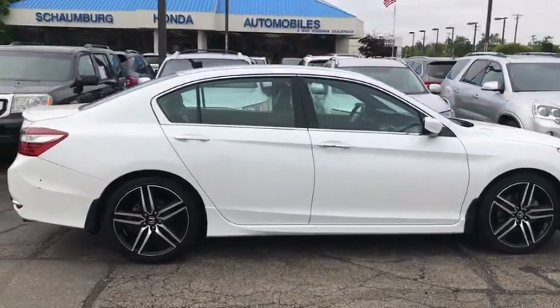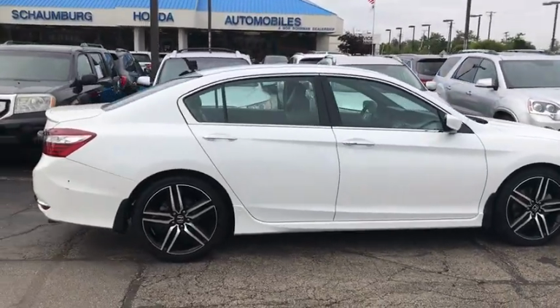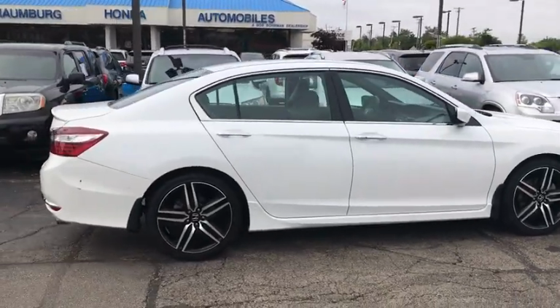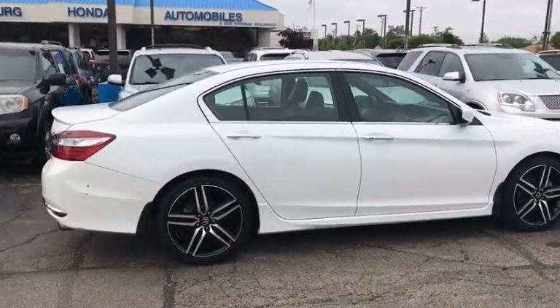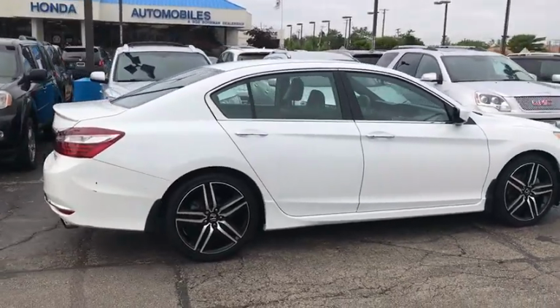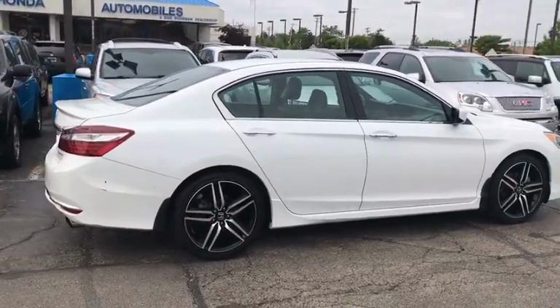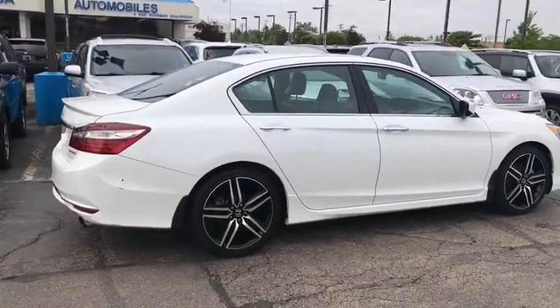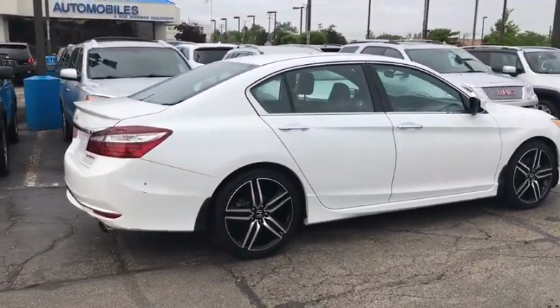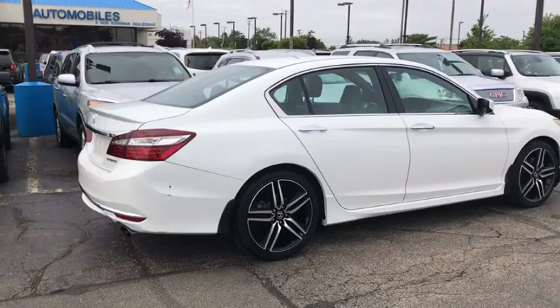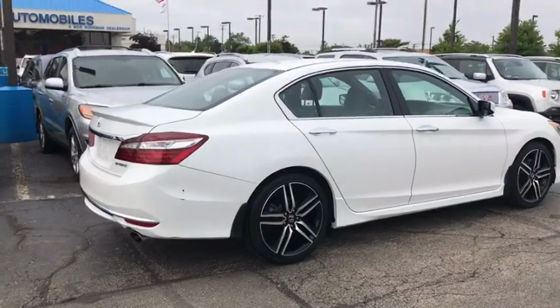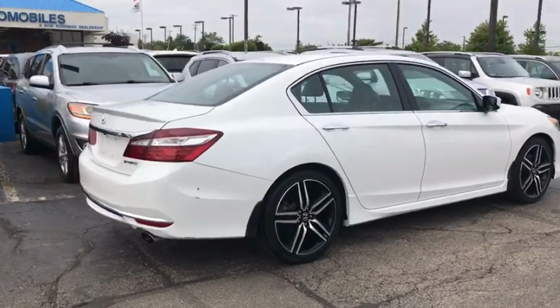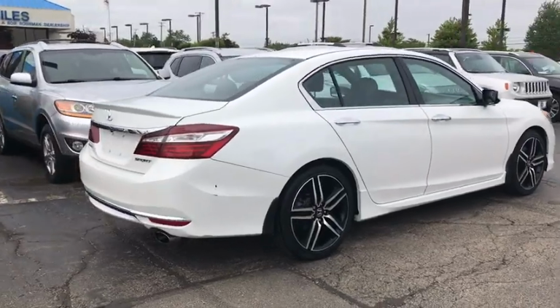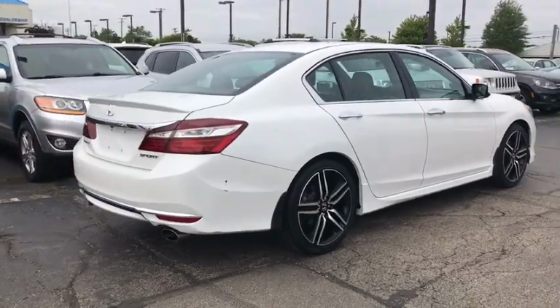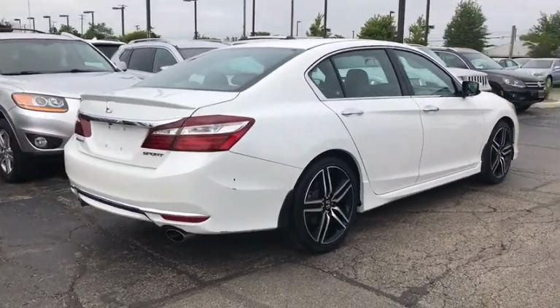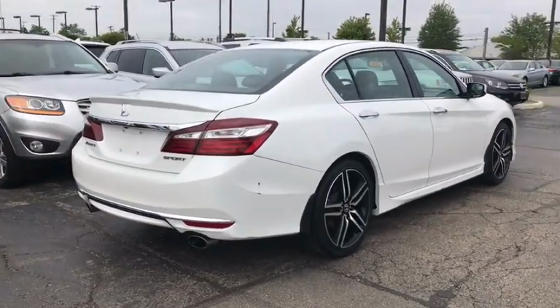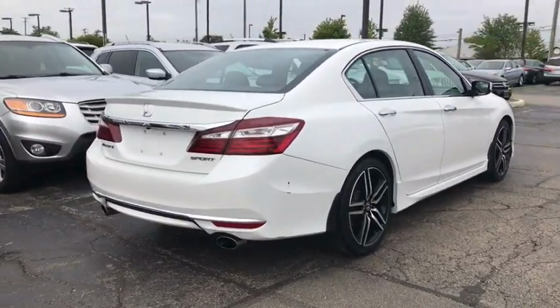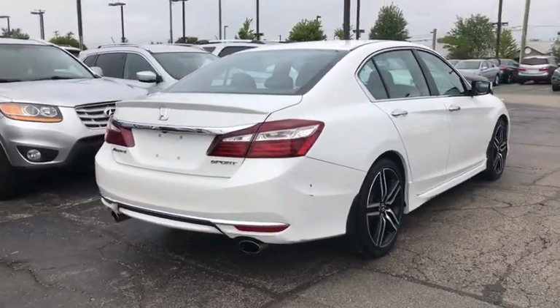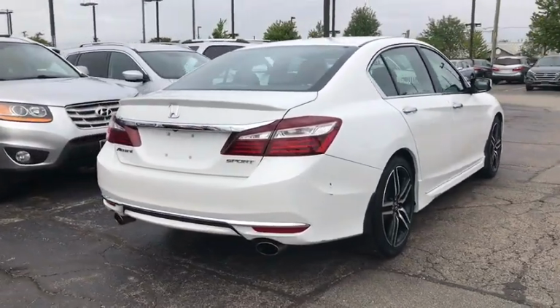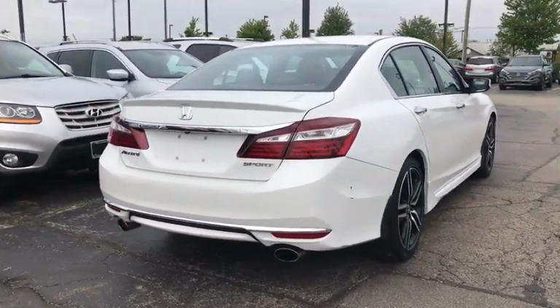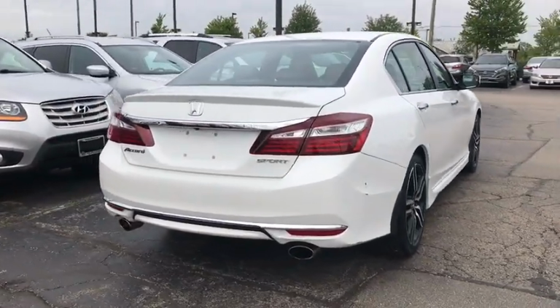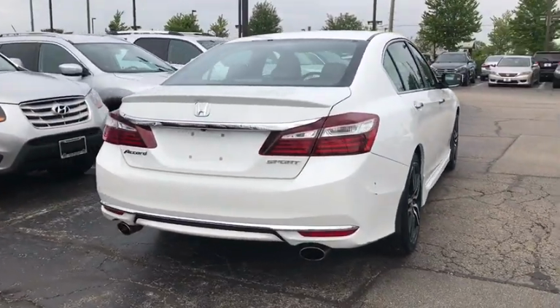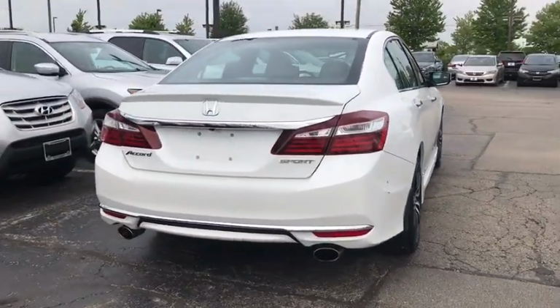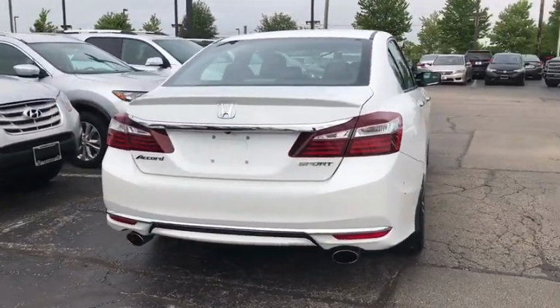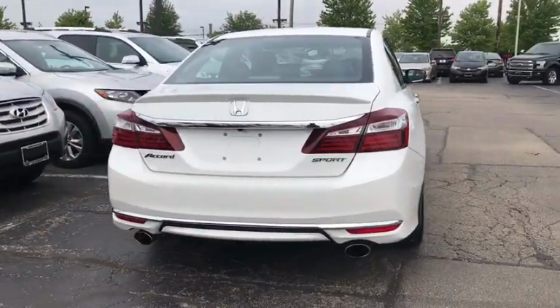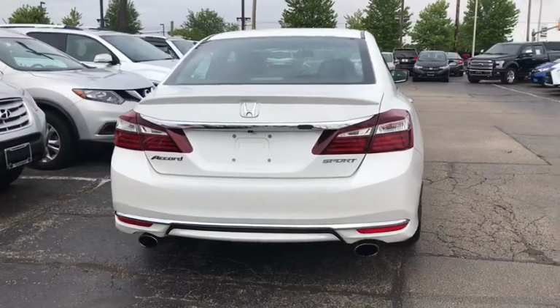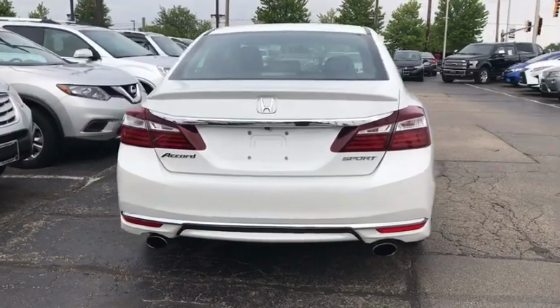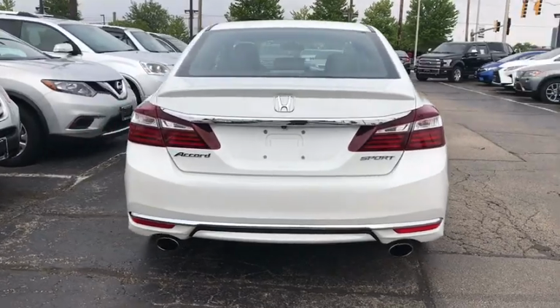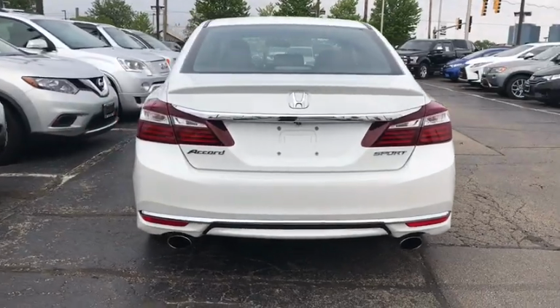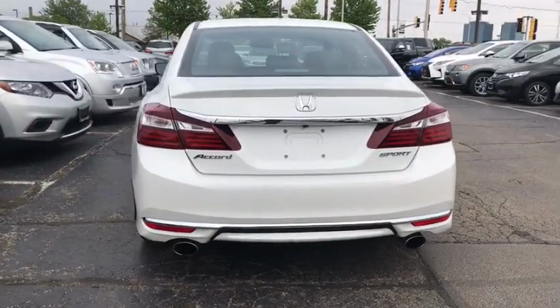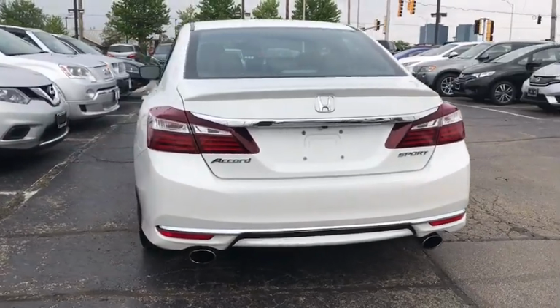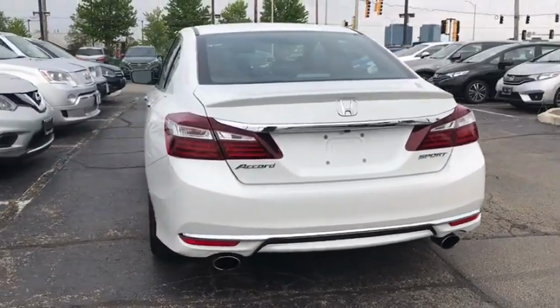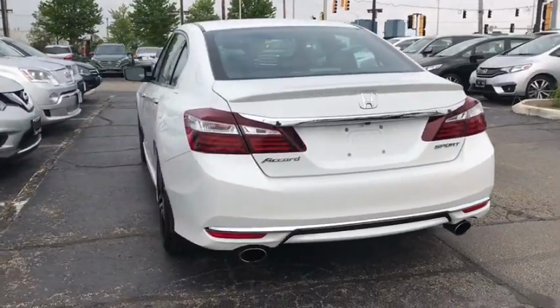Traction control, dual airbags, alloy wheels, power steering, four-wheel disc brakes, rear window defroster, power windows, electronic stability control, CD player.